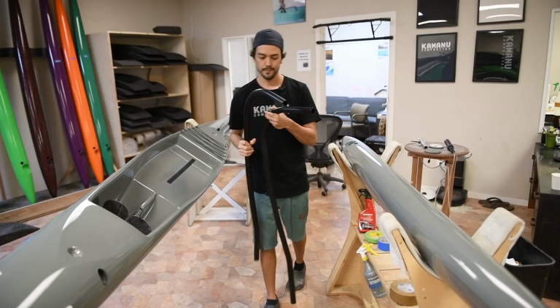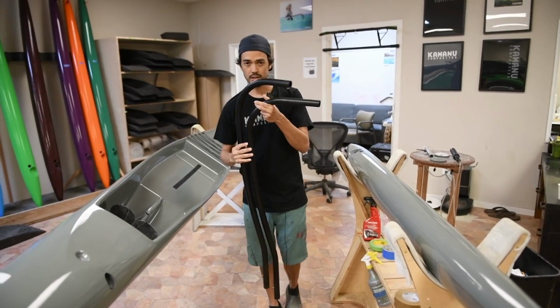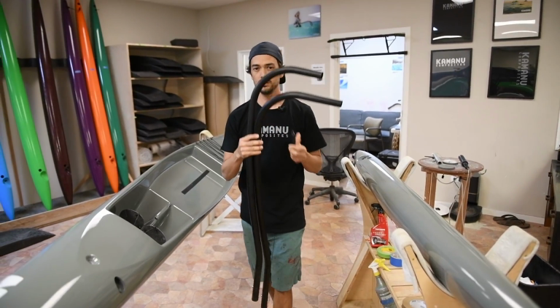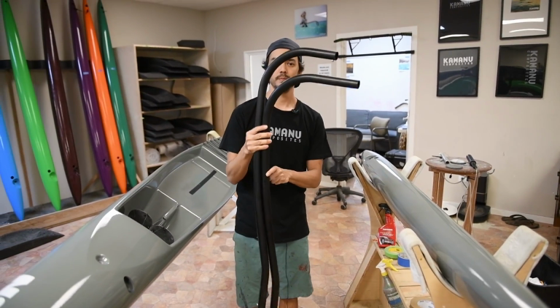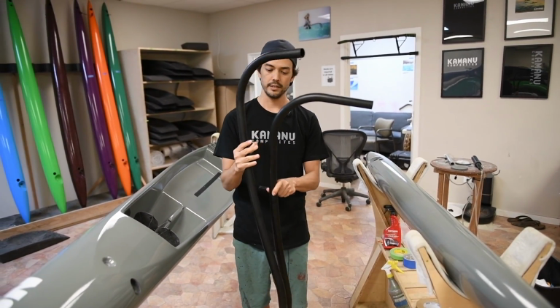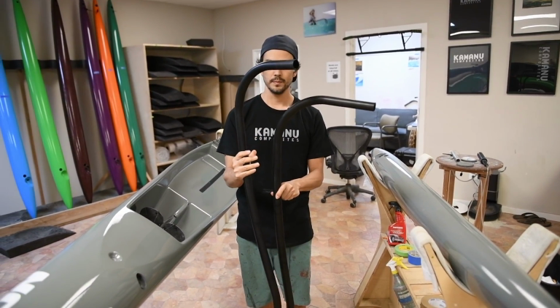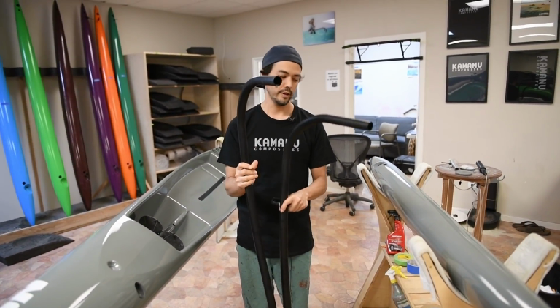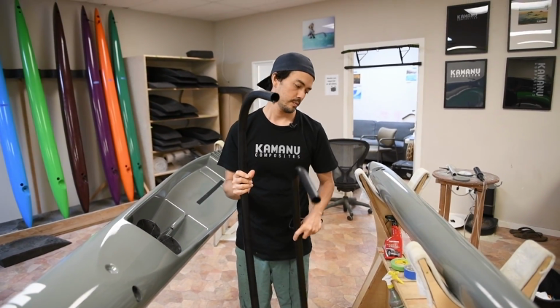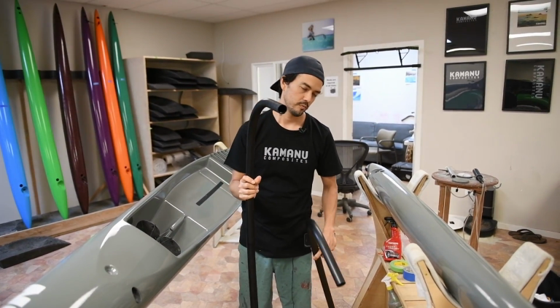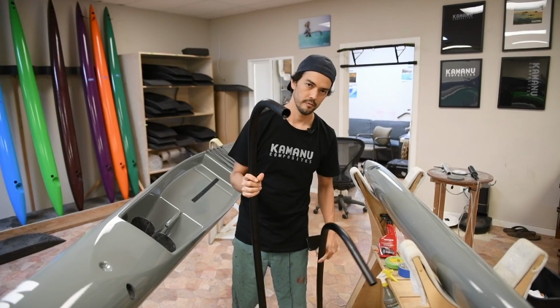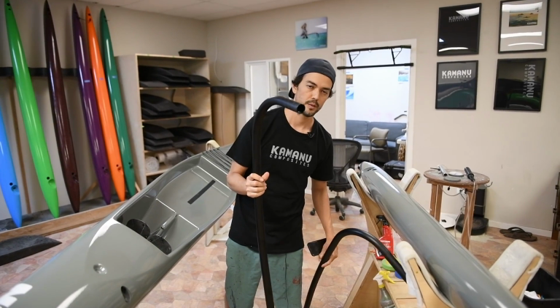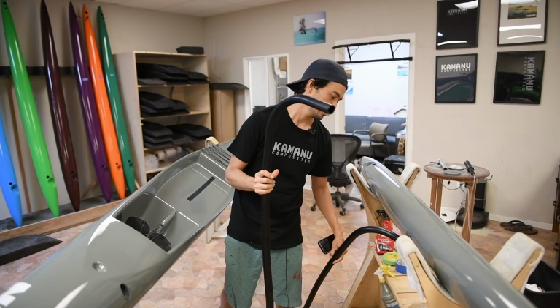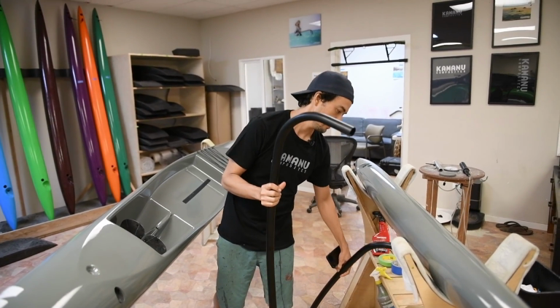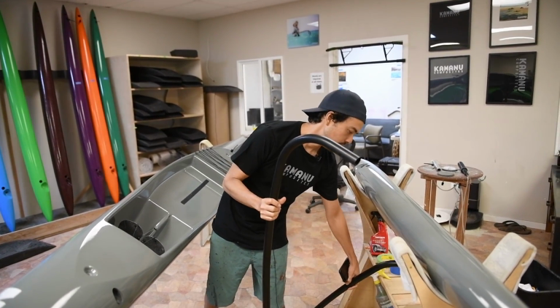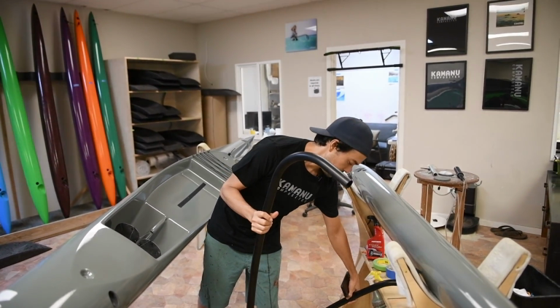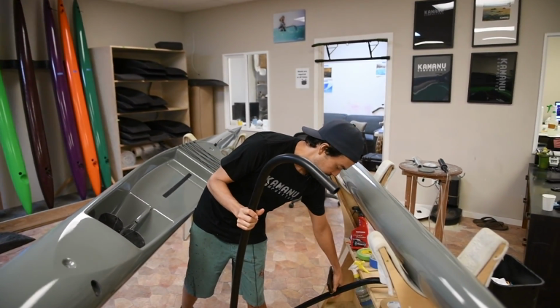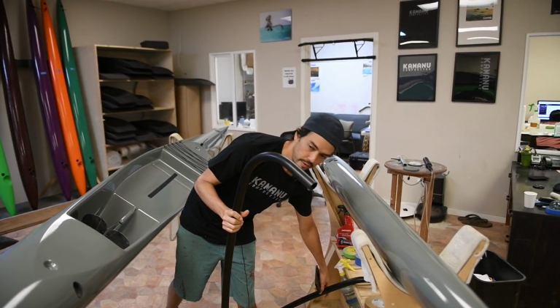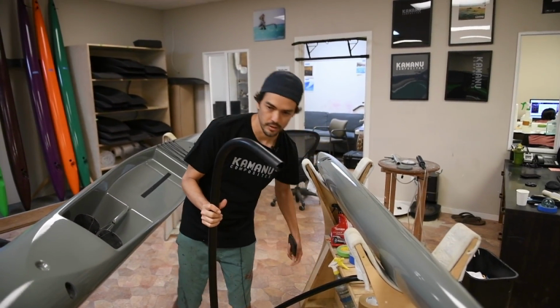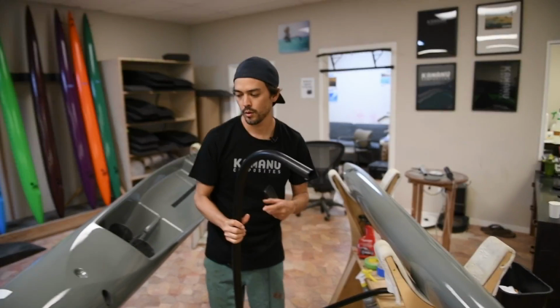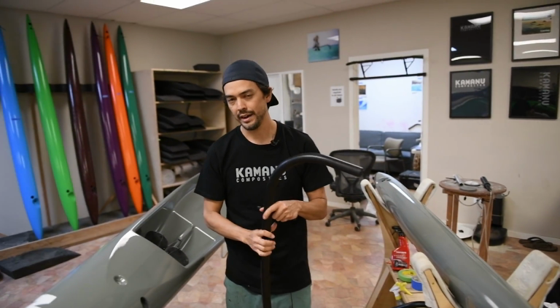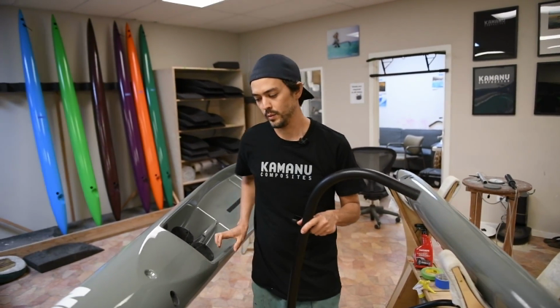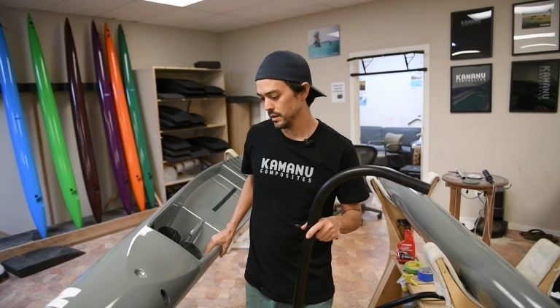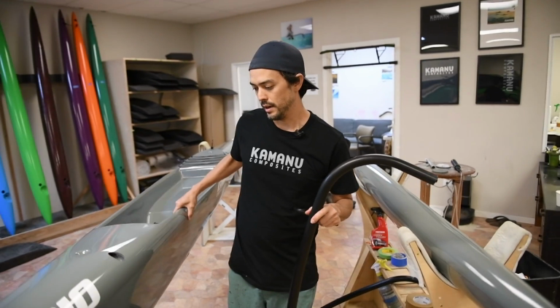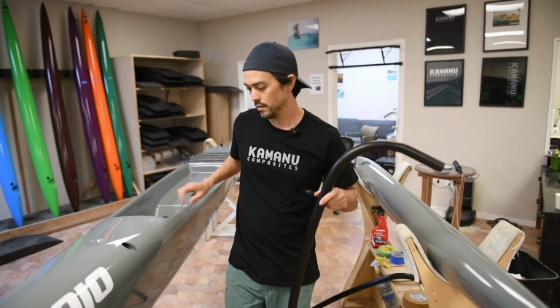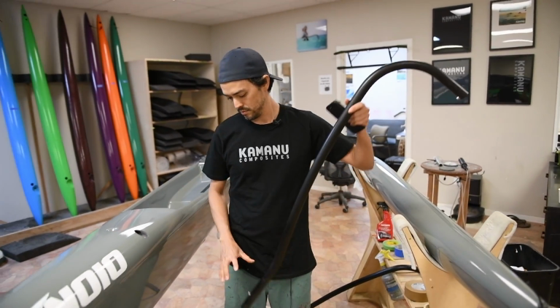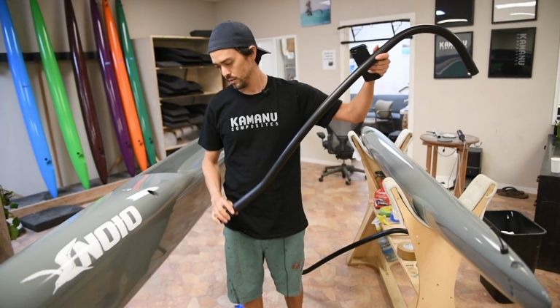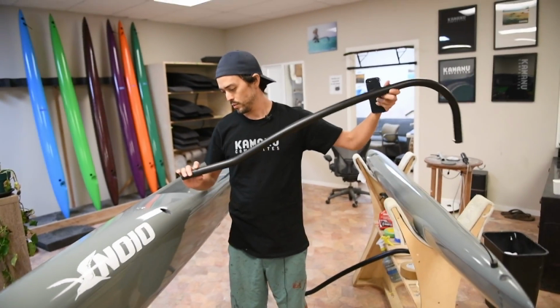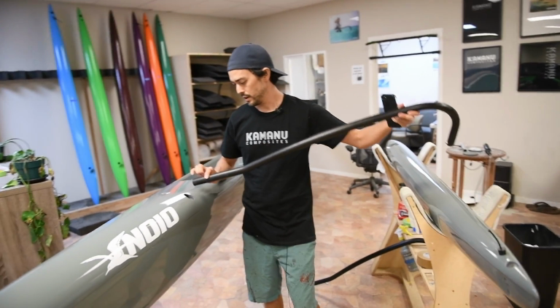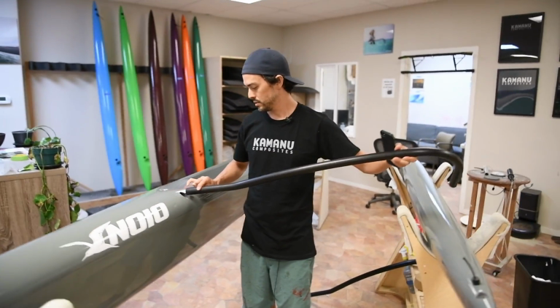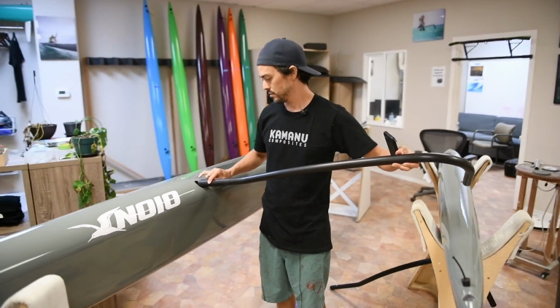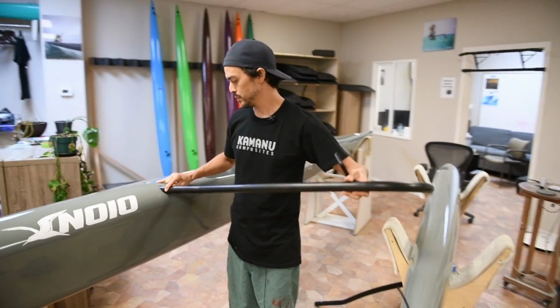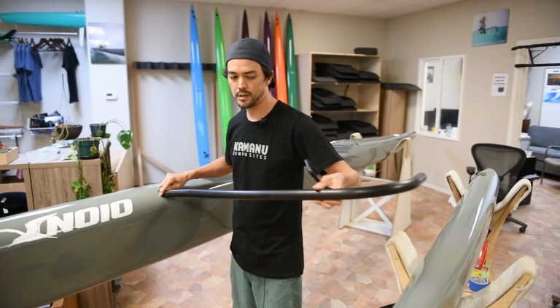Our iakos are still anodized aluminum. We find it's far and away the most resilient material — it's worth the extra quarter pound in weight. The ring is push-pin style.